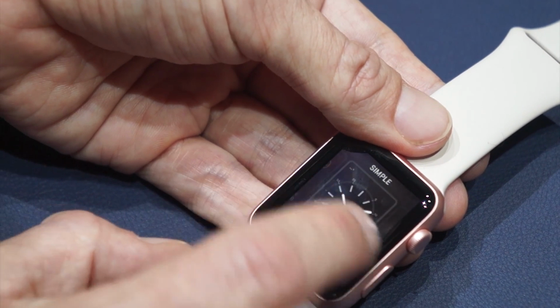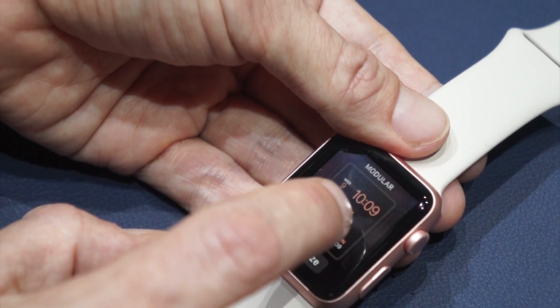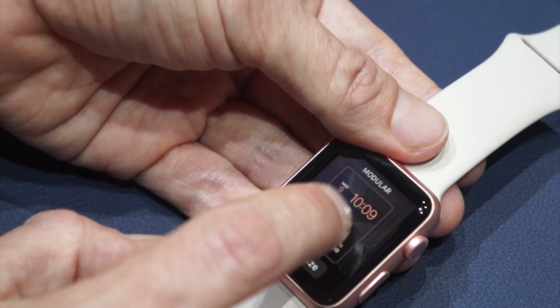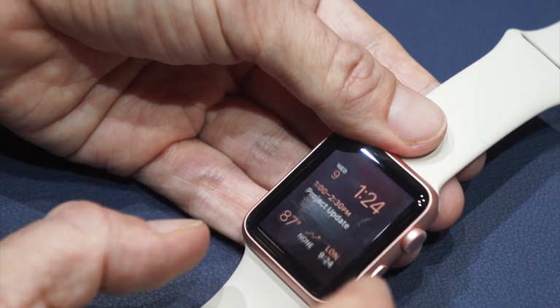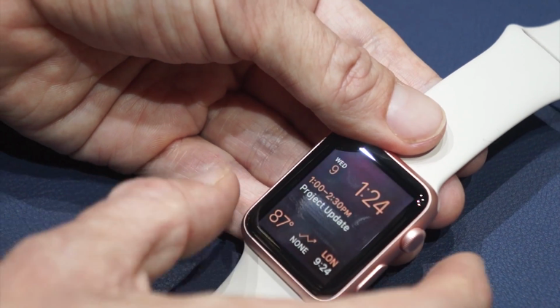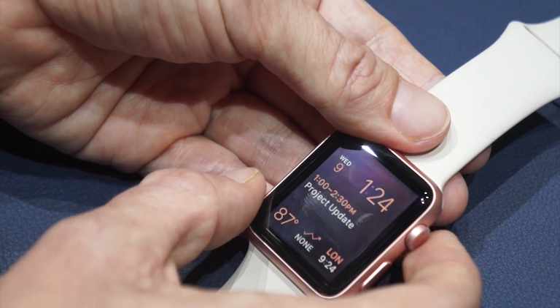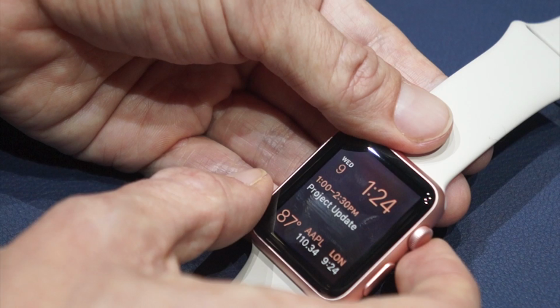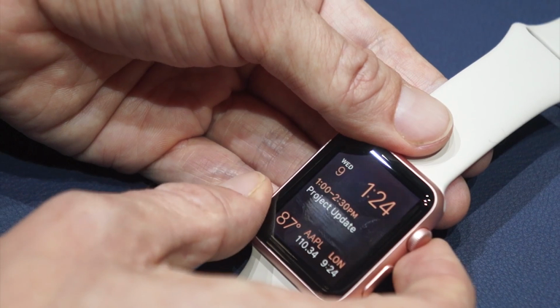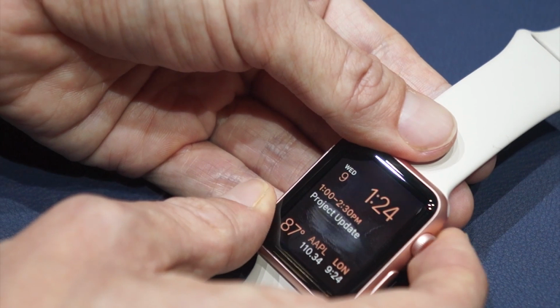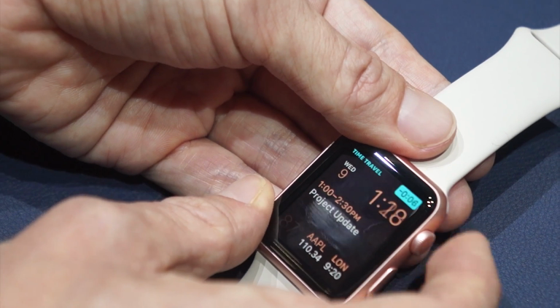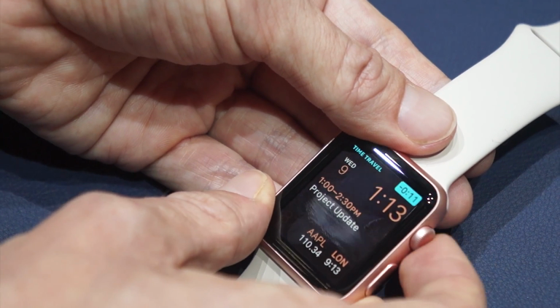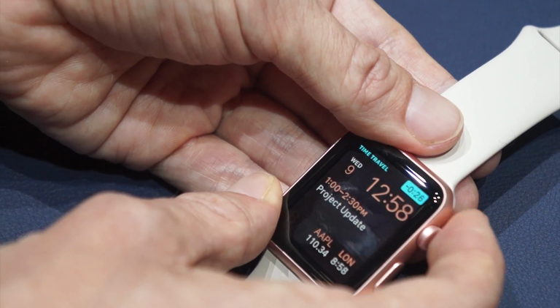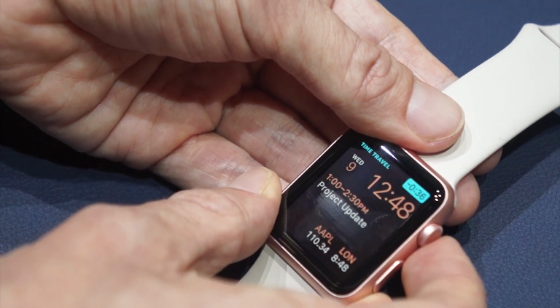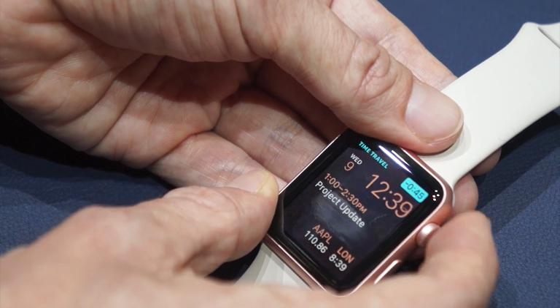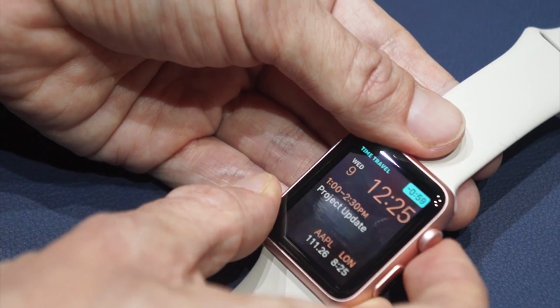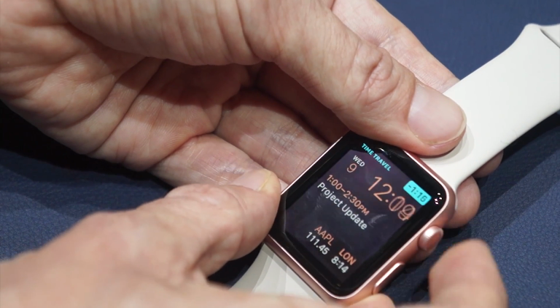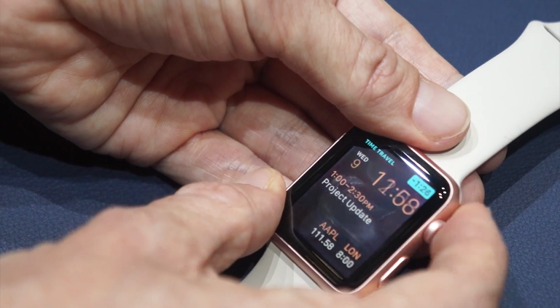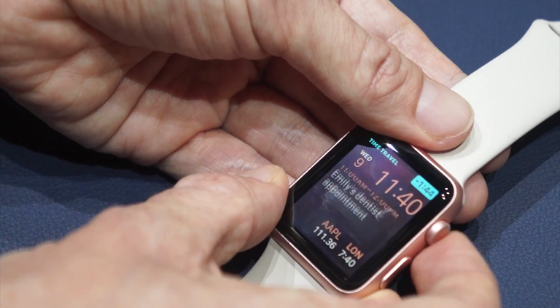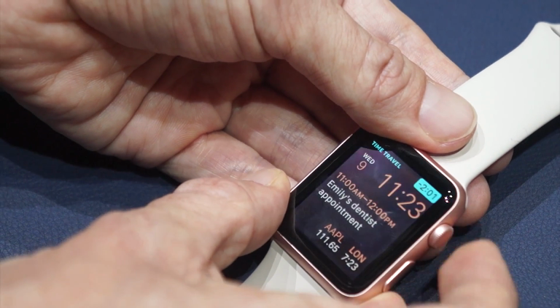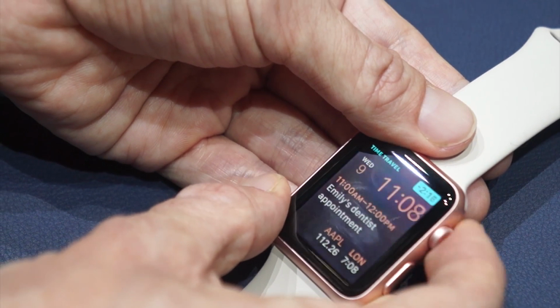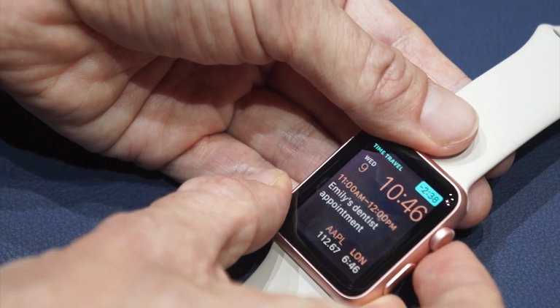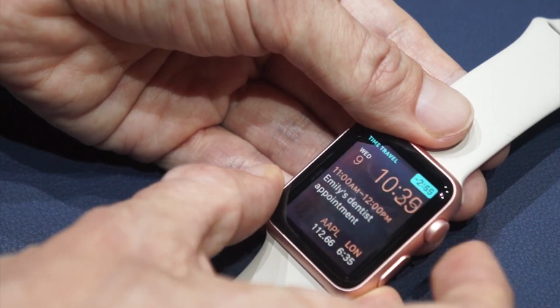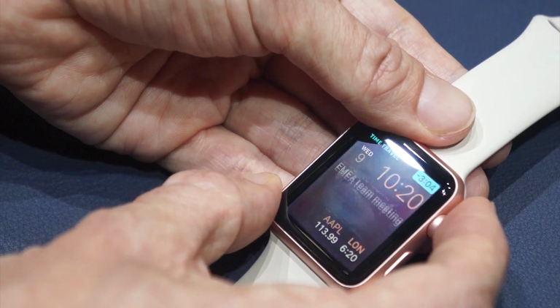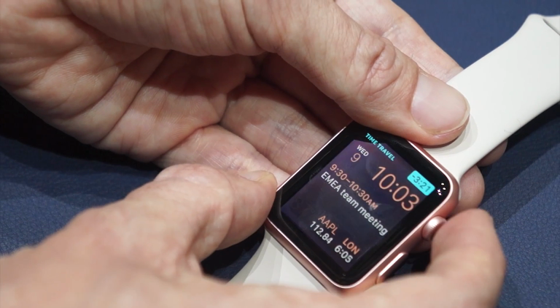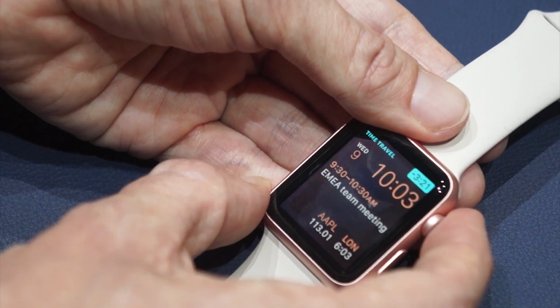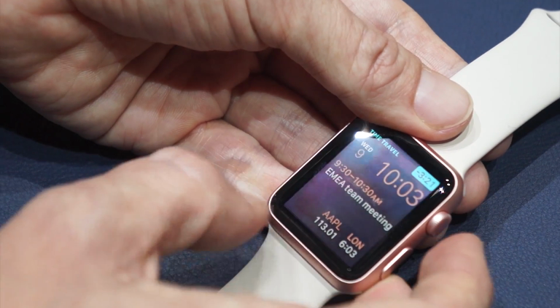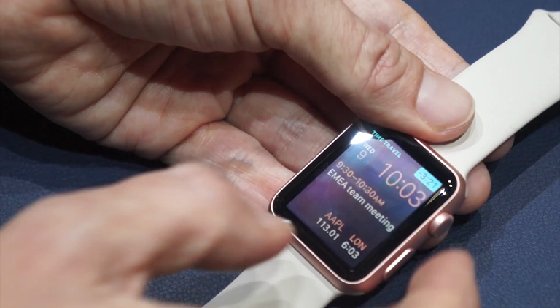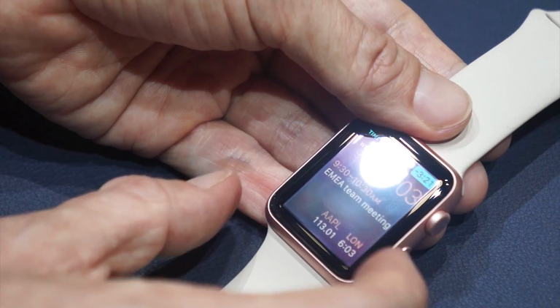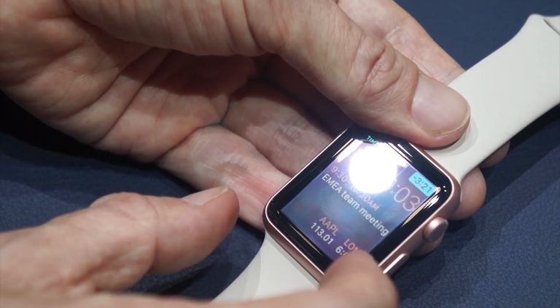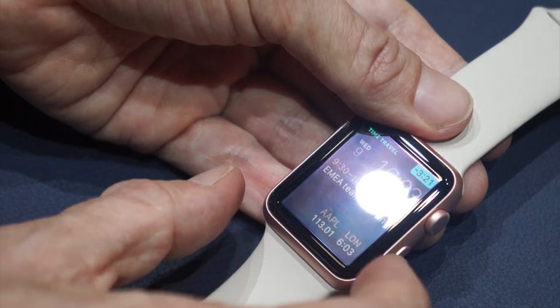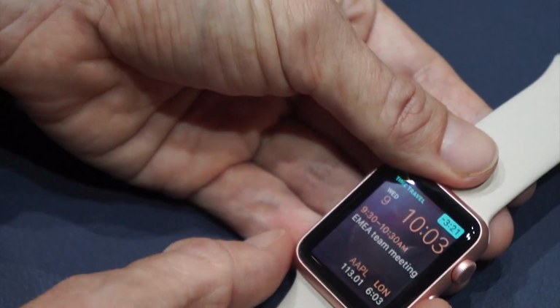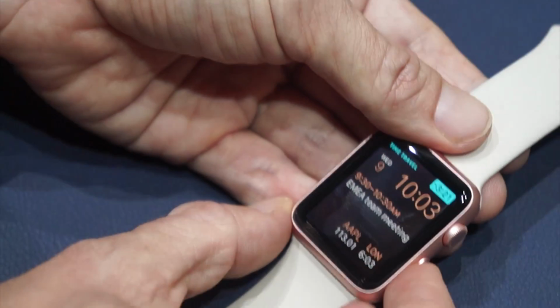You can also, on the modular face, use time travel to scrub through seeing your appointments and what the weather was in the past, what your stock prices were in the past.